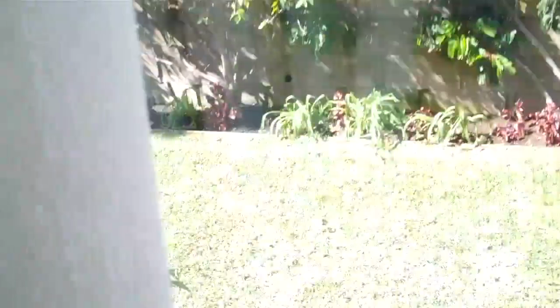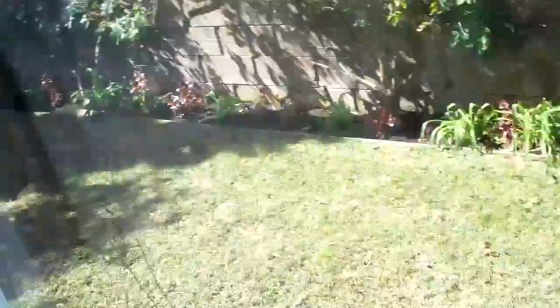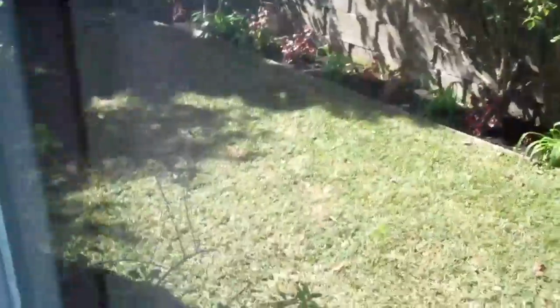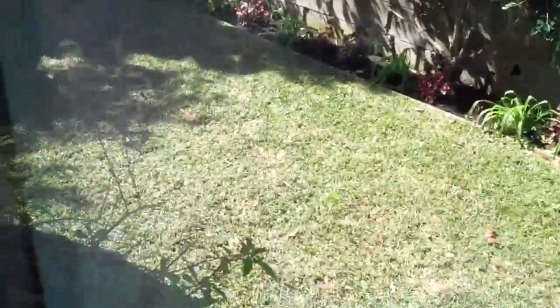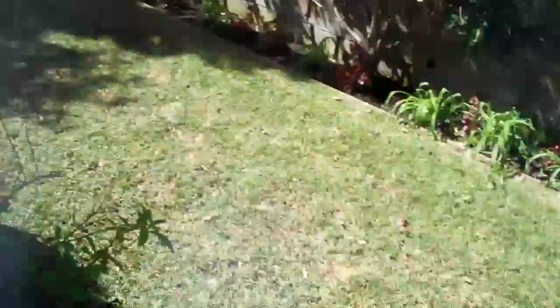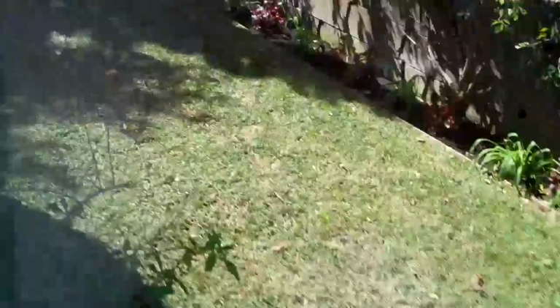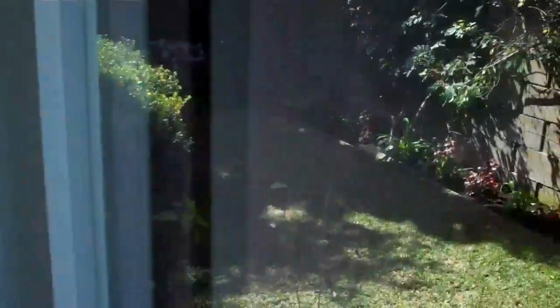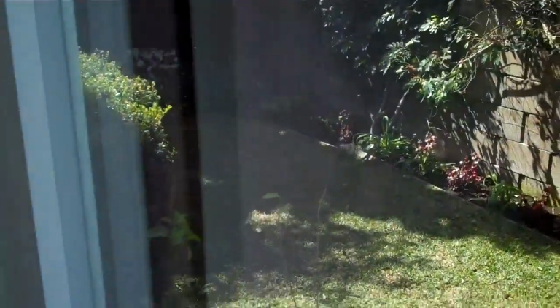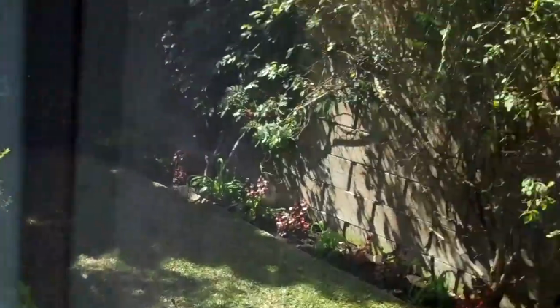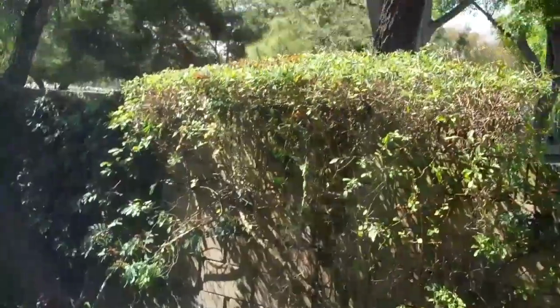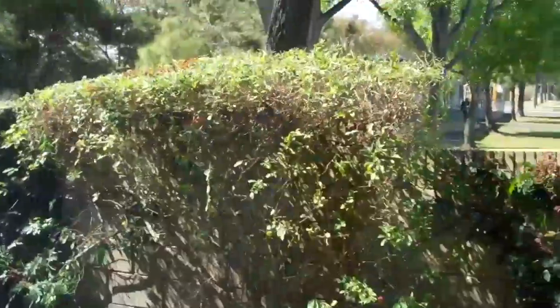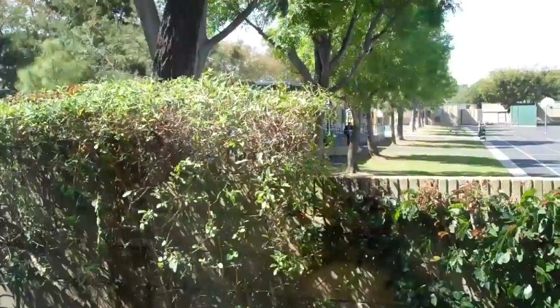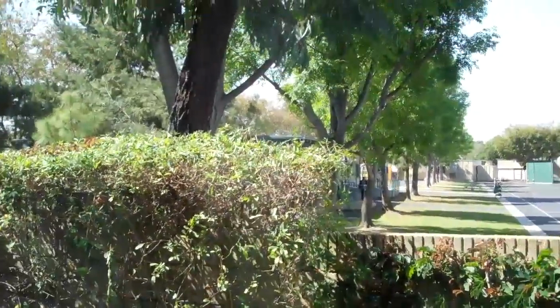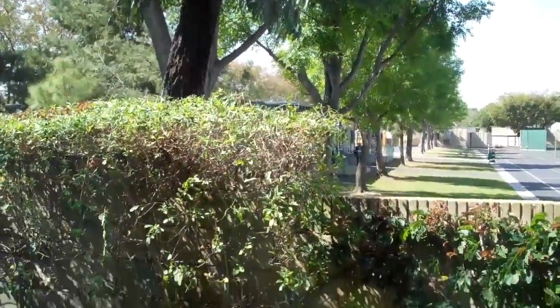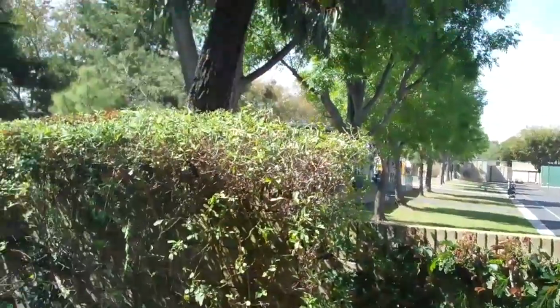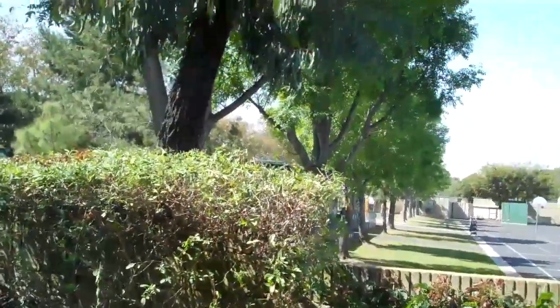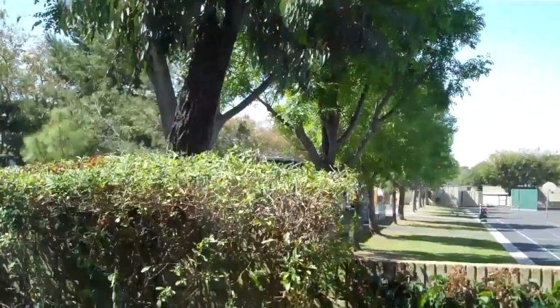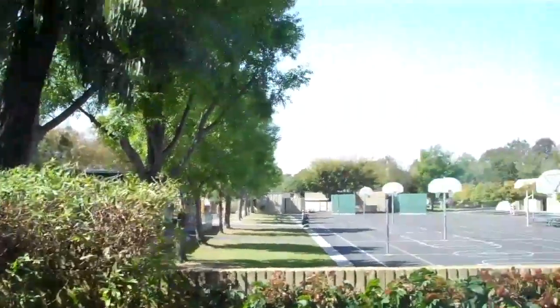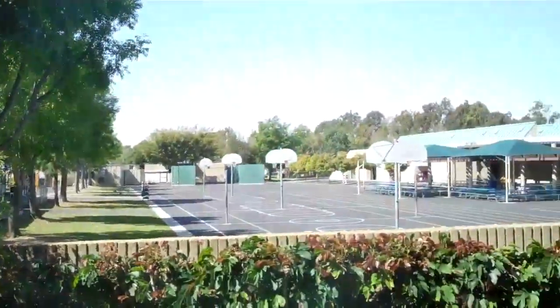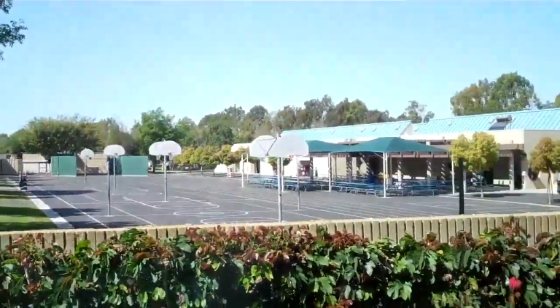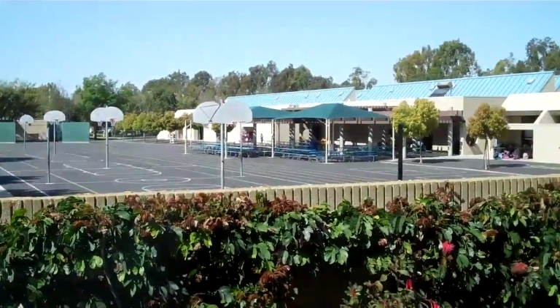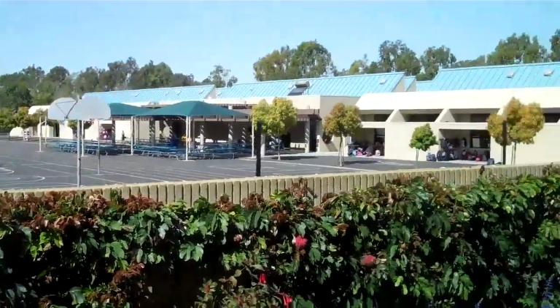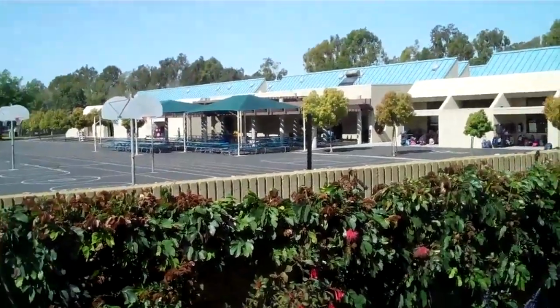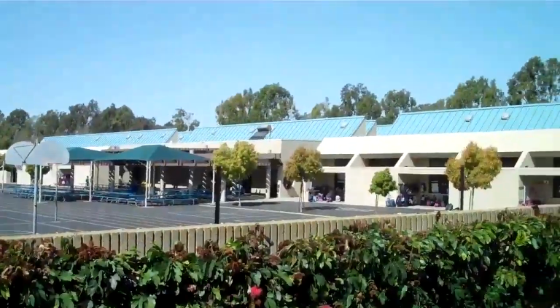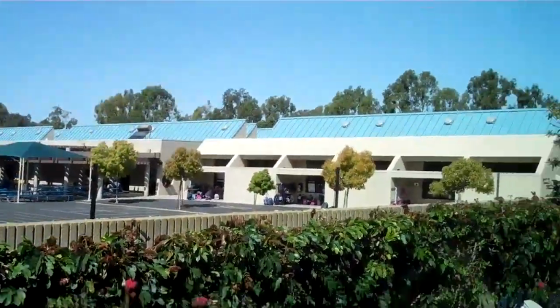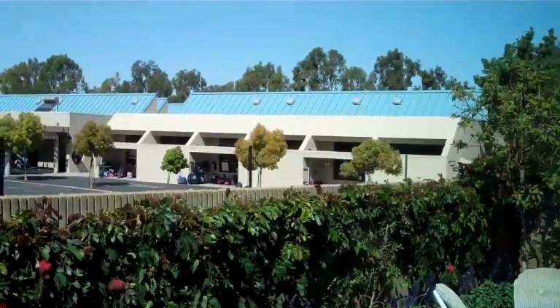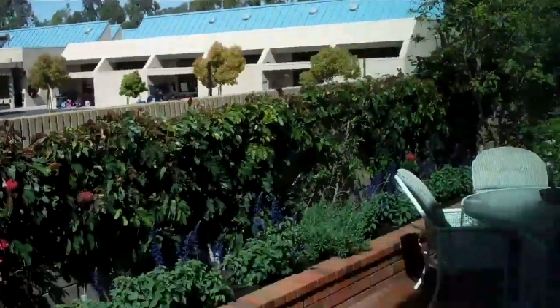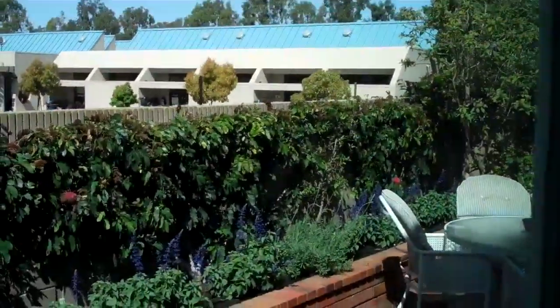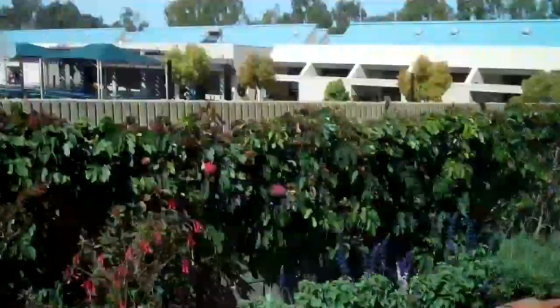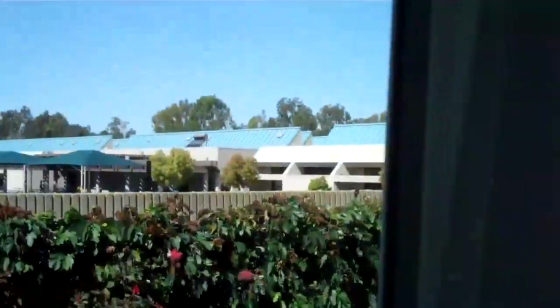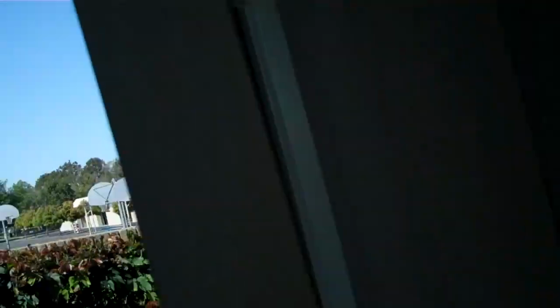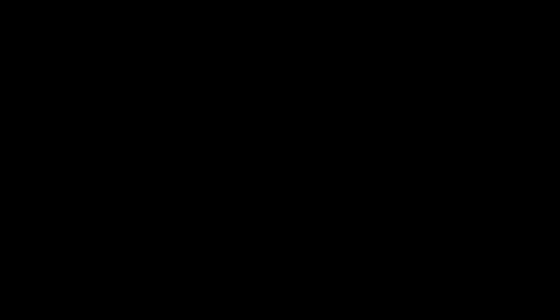And then the backyard — you can see the grass. And then Meadow Park Elementary School is right there, so you have lots of grass over there and basketball courts. Lots of fun.